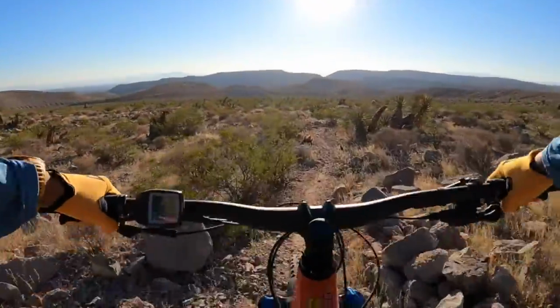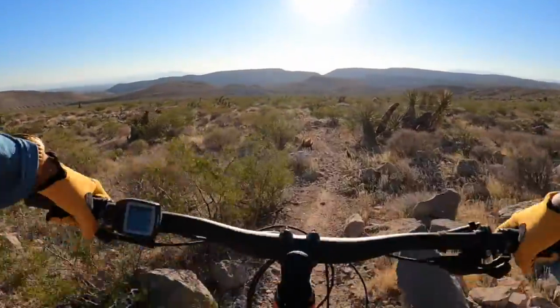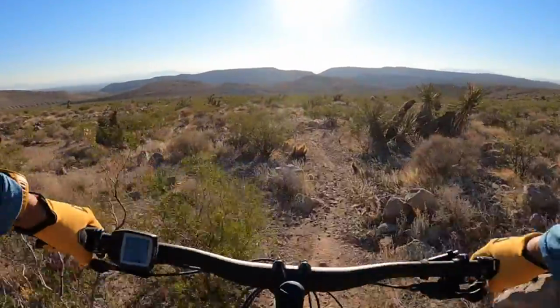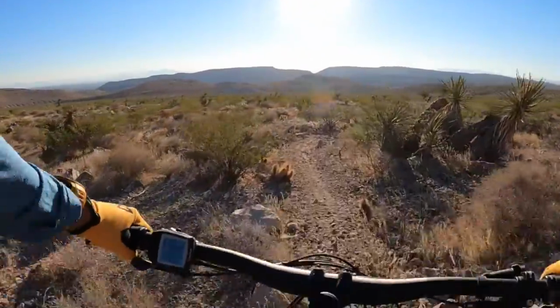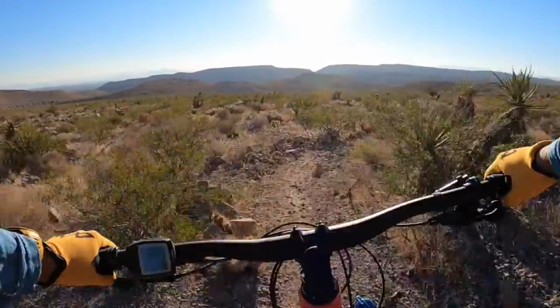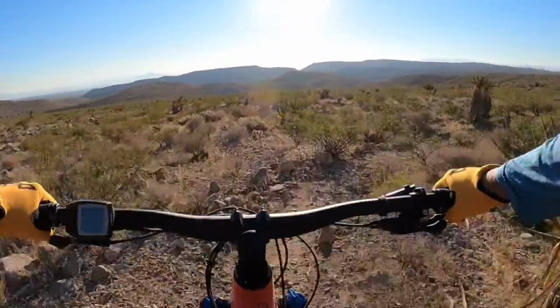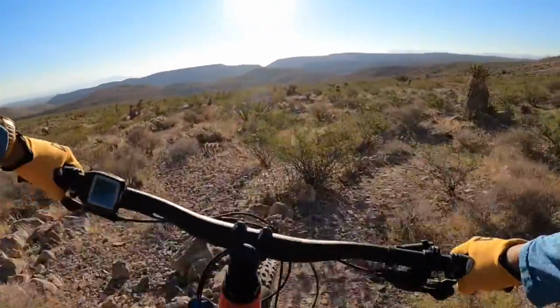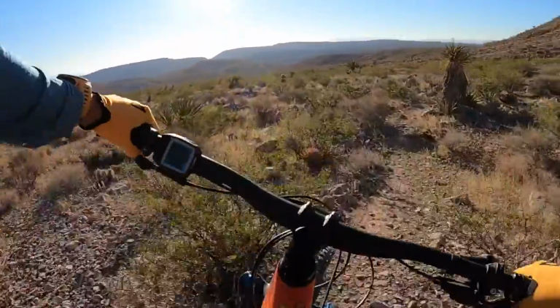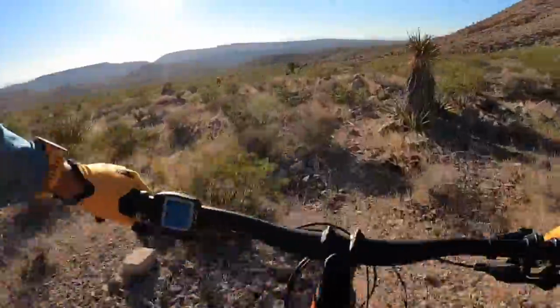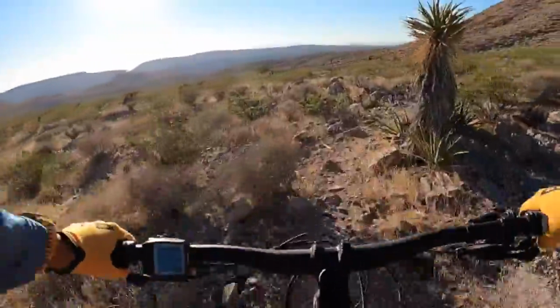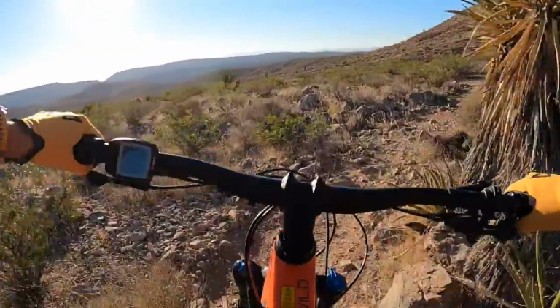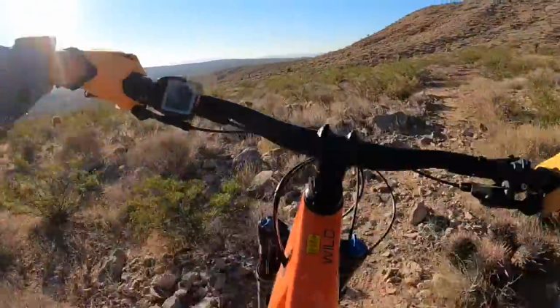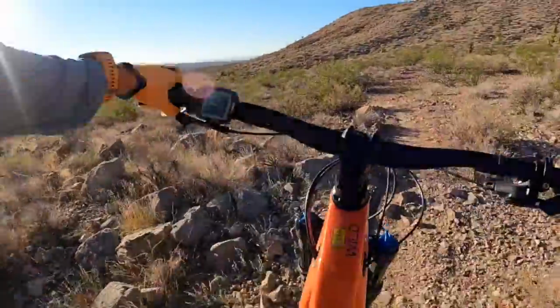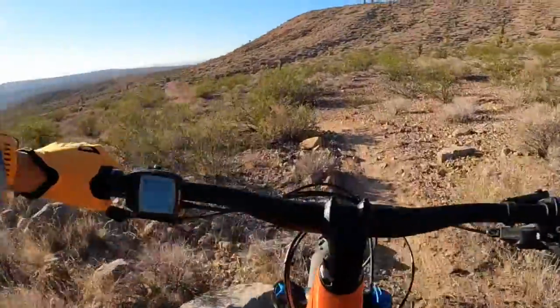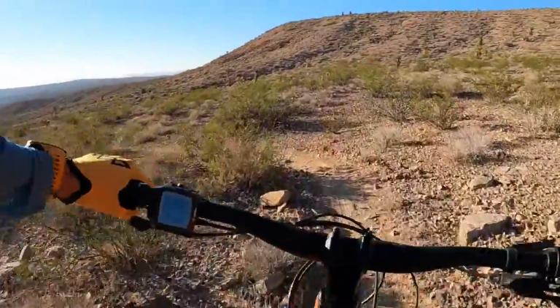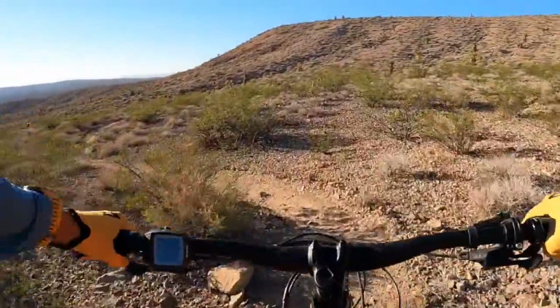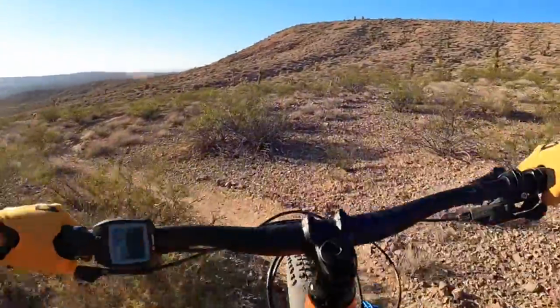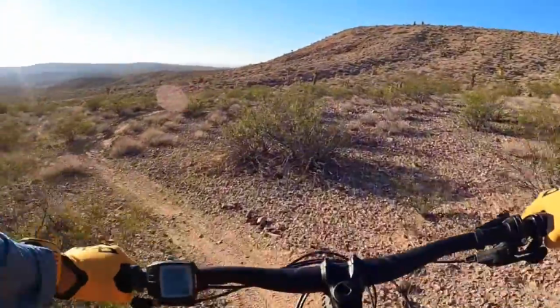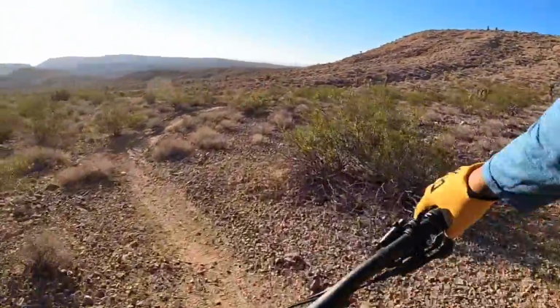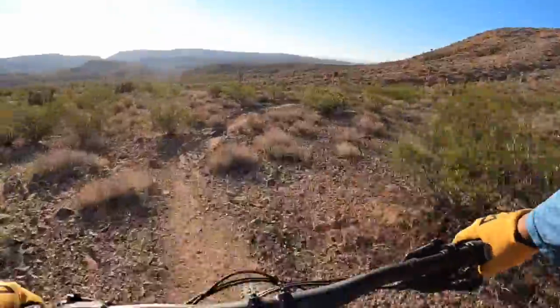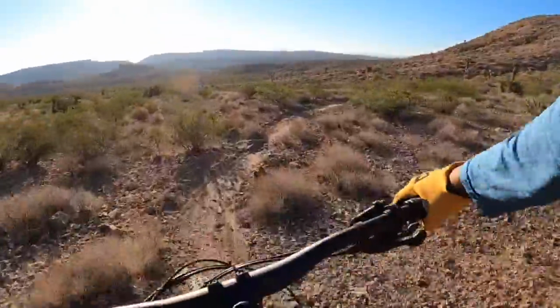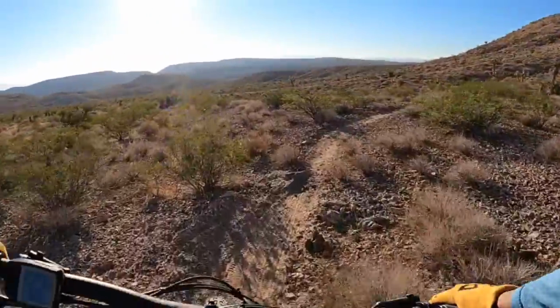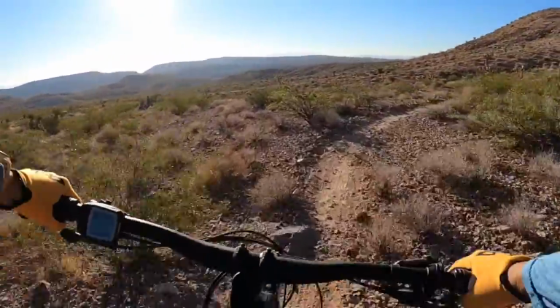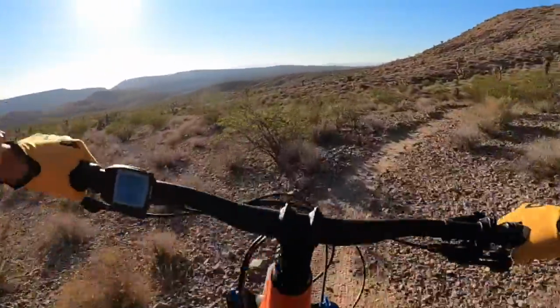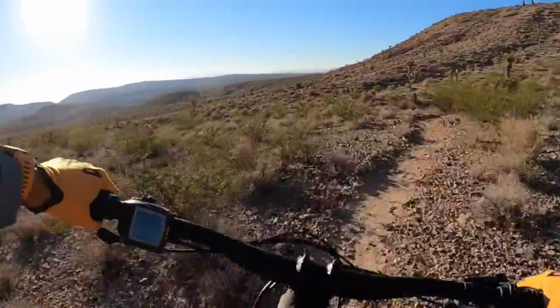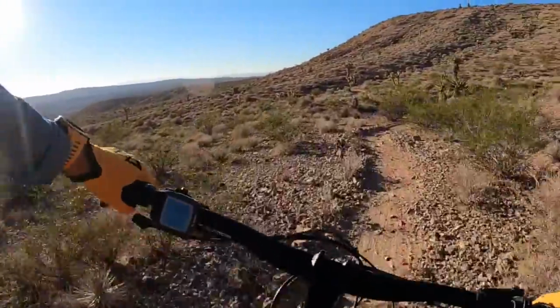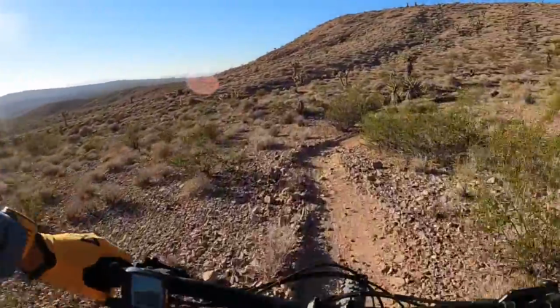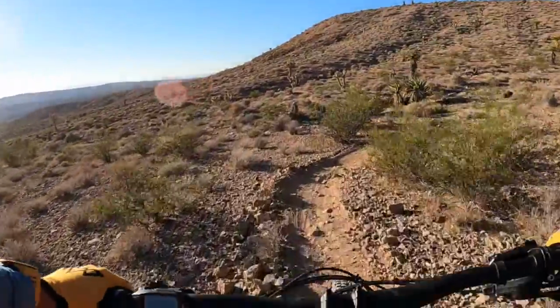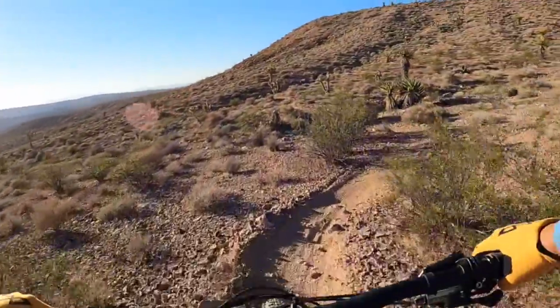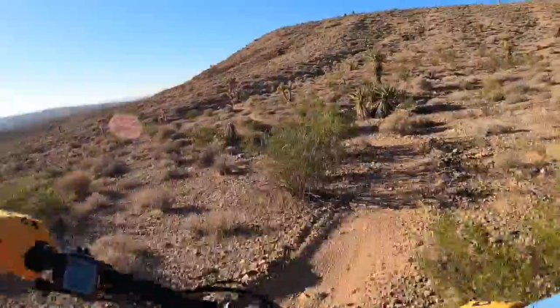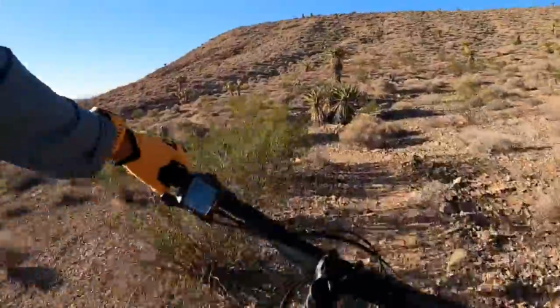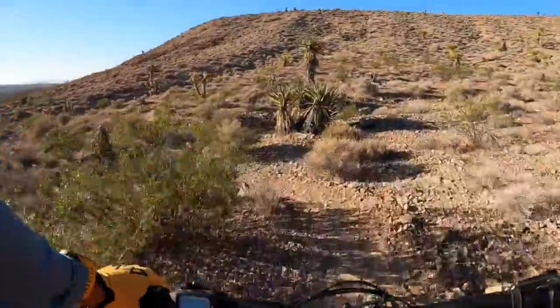It's a little rocky — everything here is rocky because this is Vegas. Gnarly riding. Oh look, there's some flow here.